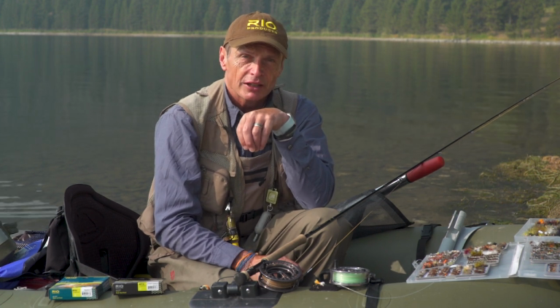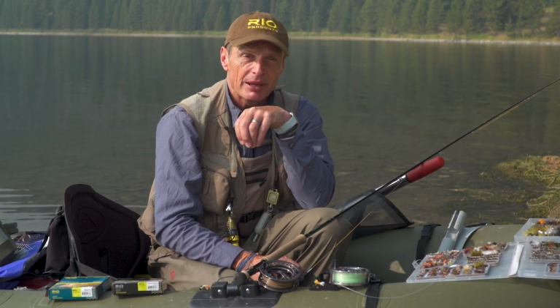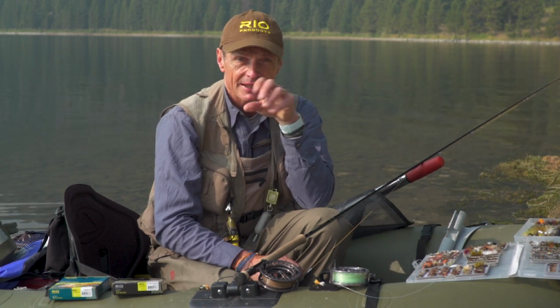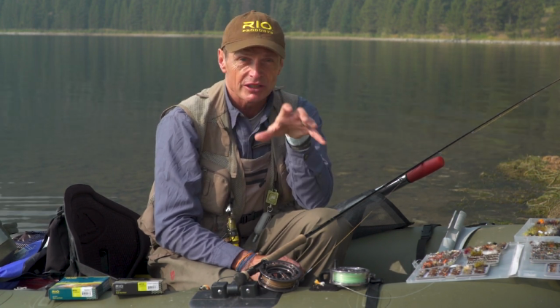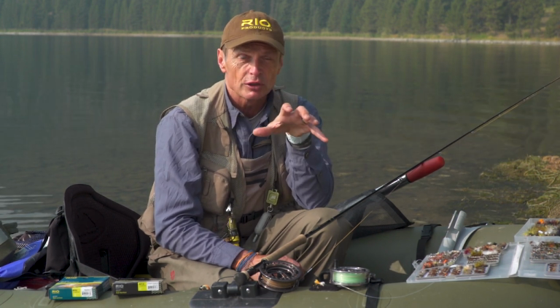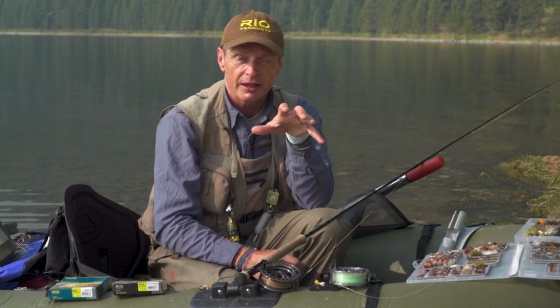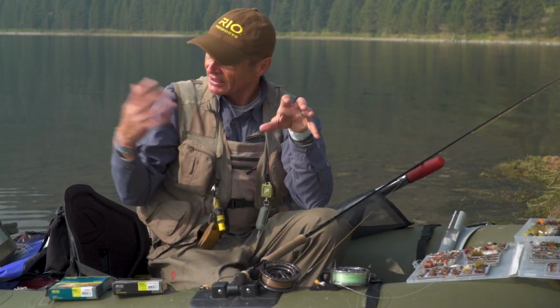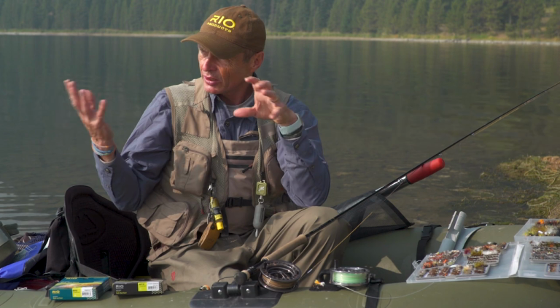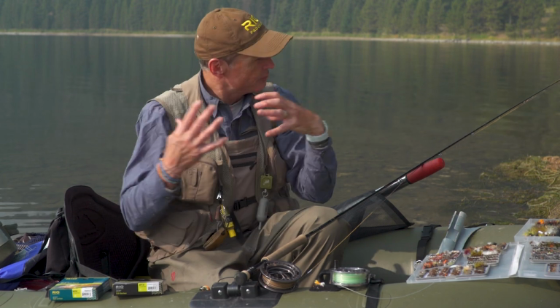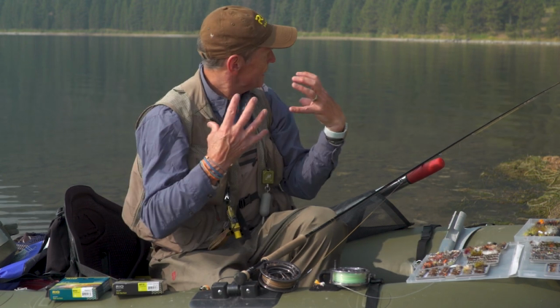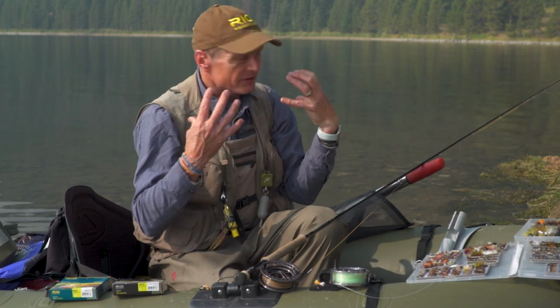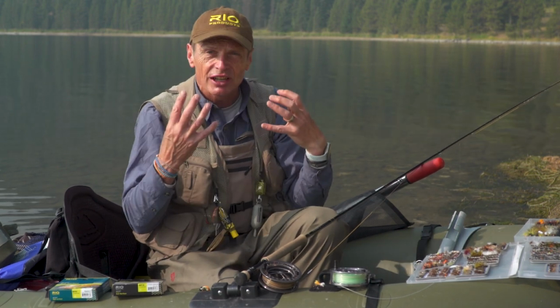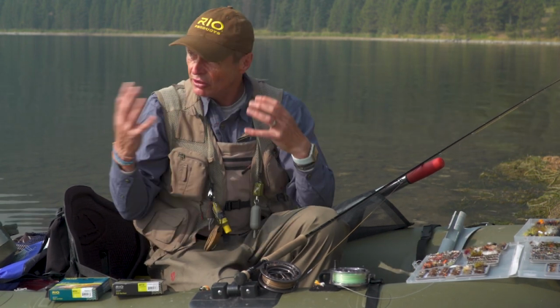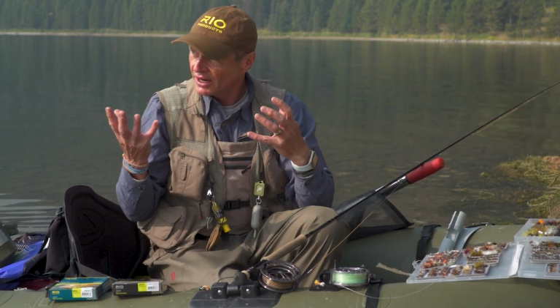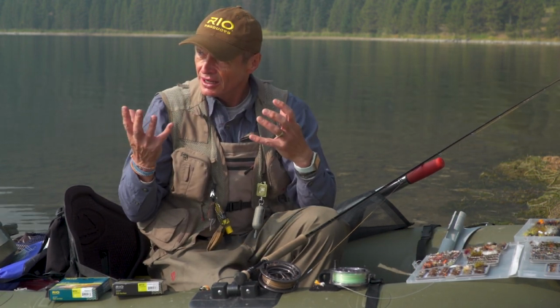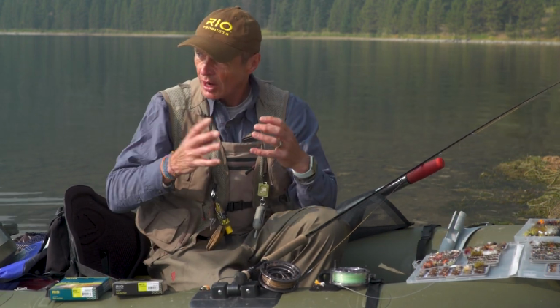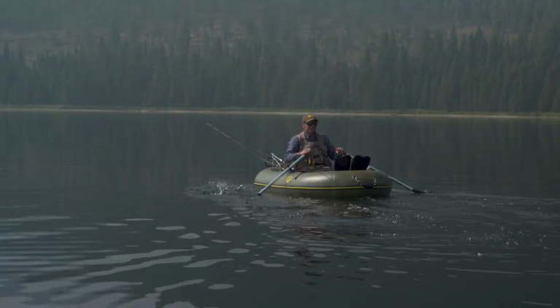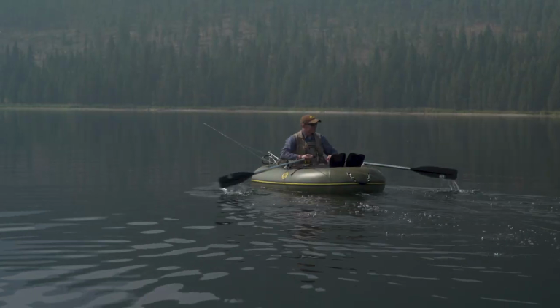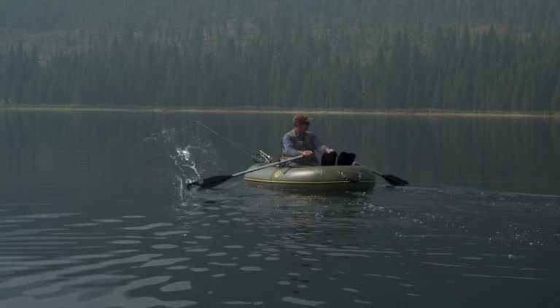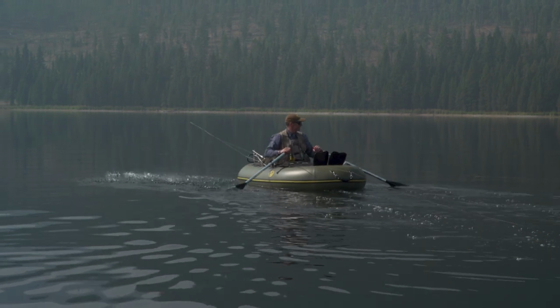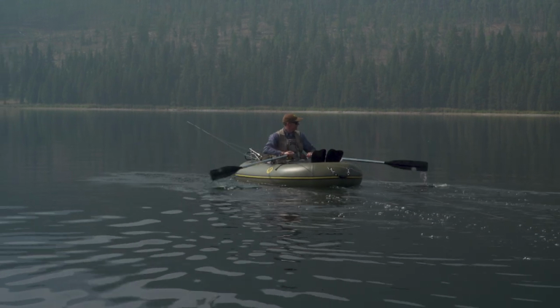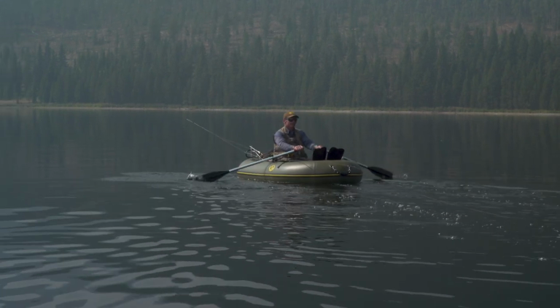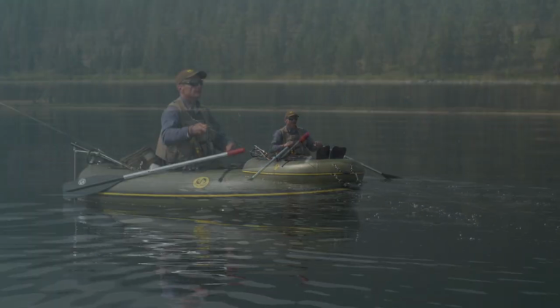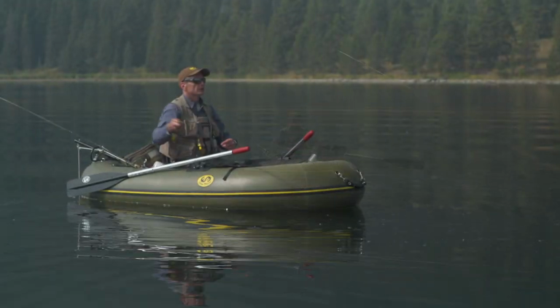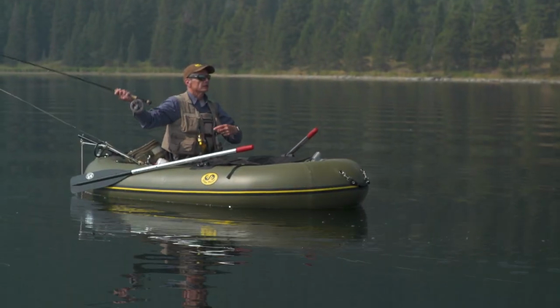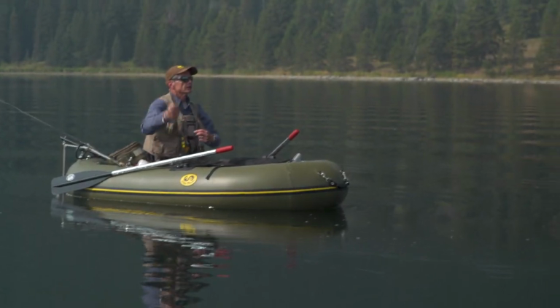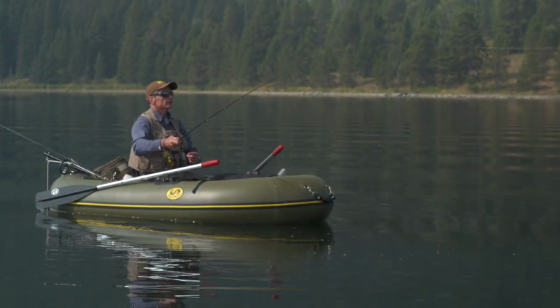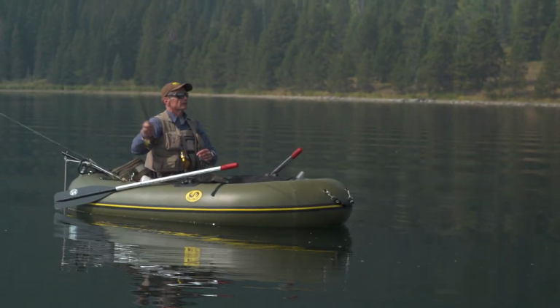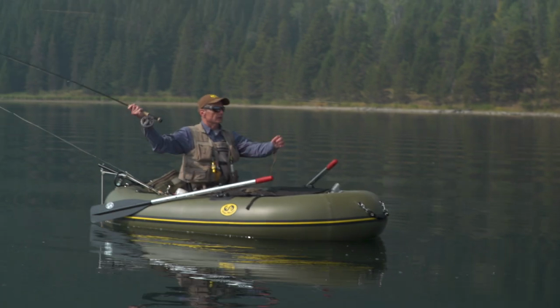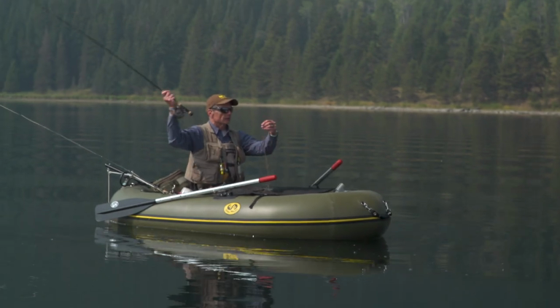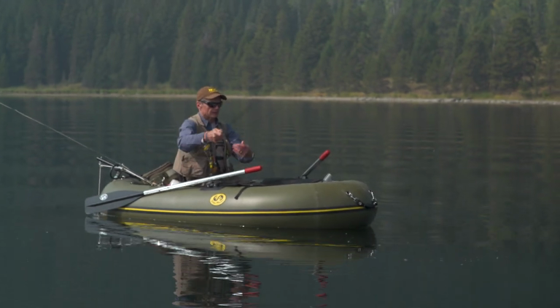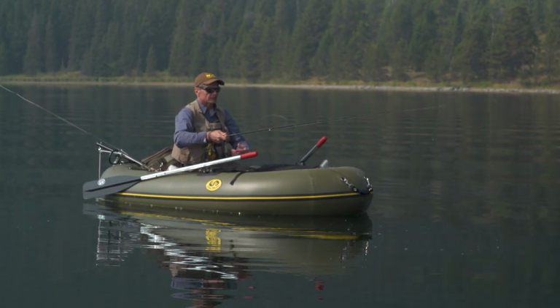Generally speaking, the intermediate should be your second choice of line. Today there's quite a bit of brightness, some sunshine, and no fish rising — so I'd probably go out with an intermediate and fish some nymphs or chironomids and buzzers as my starting point.